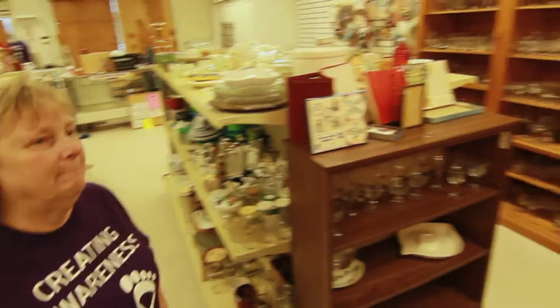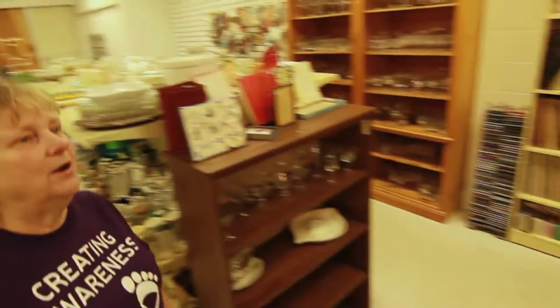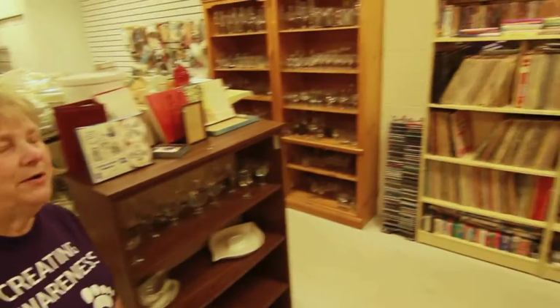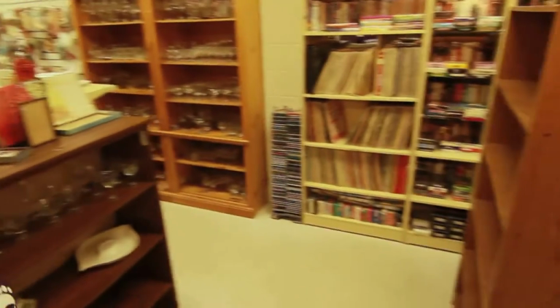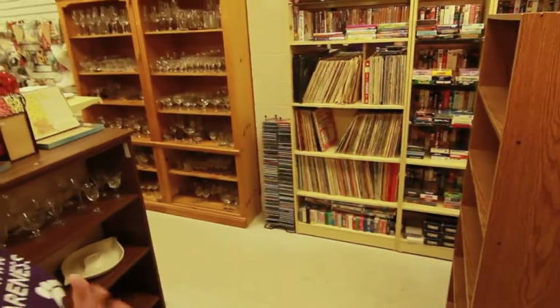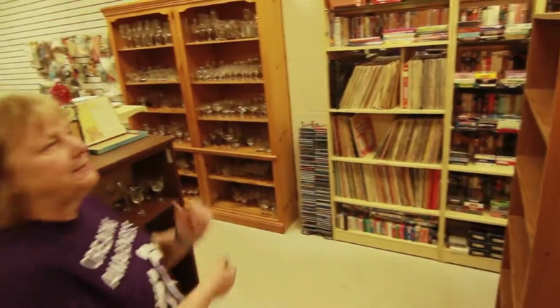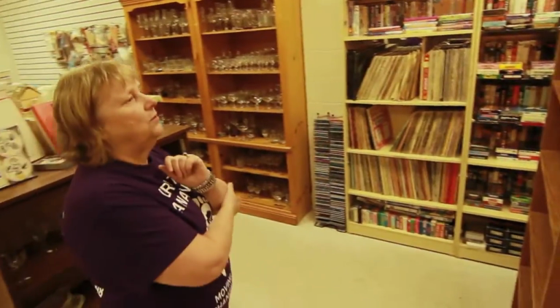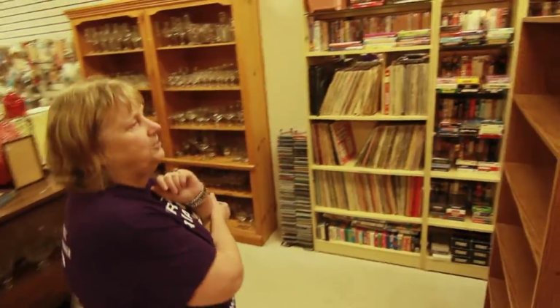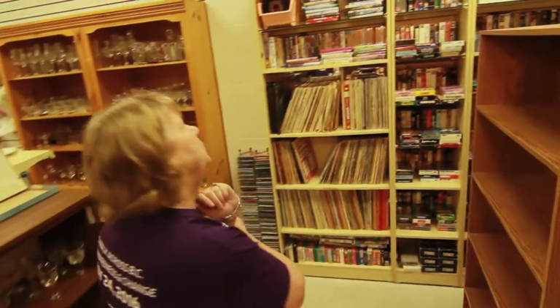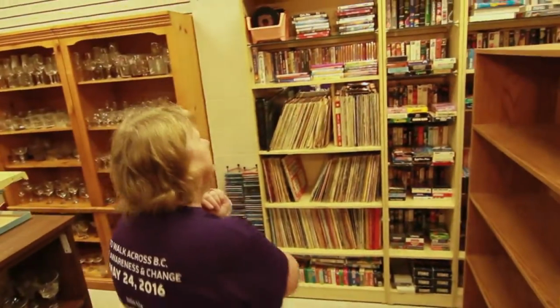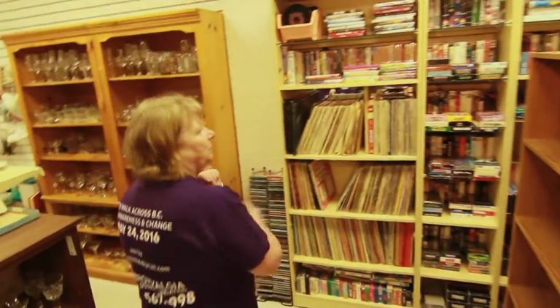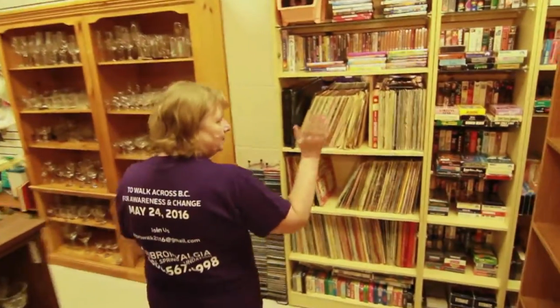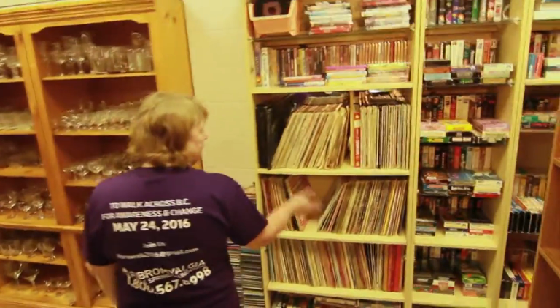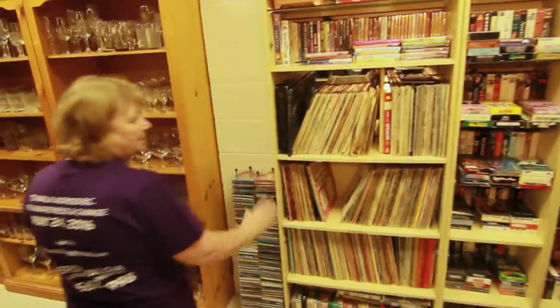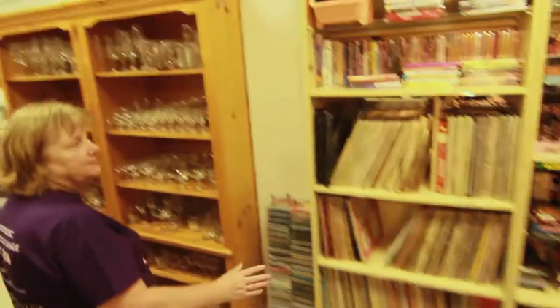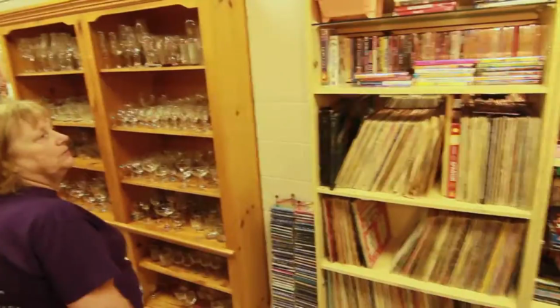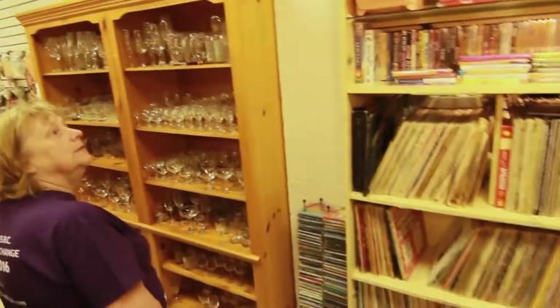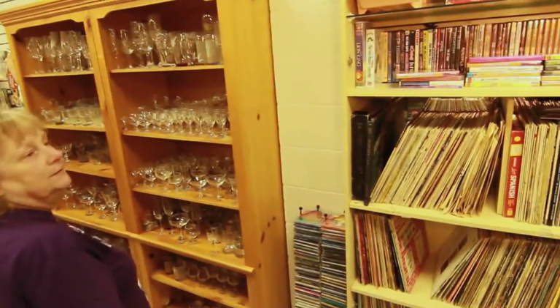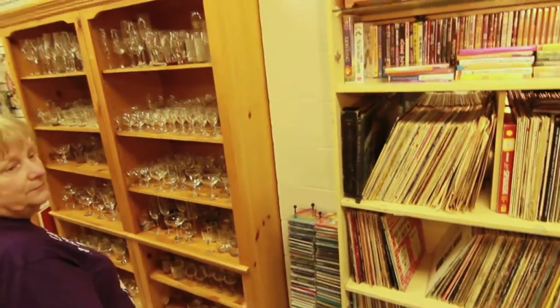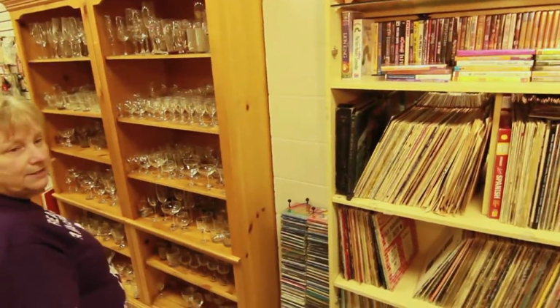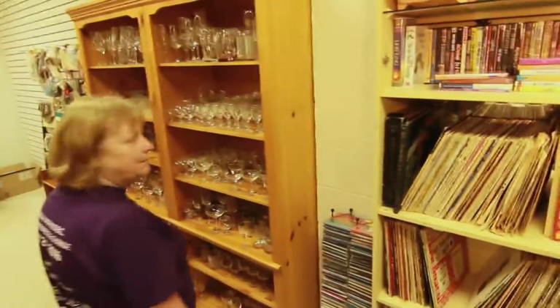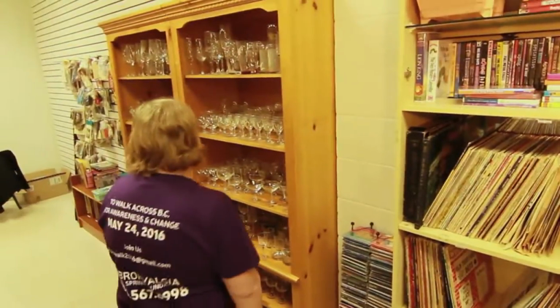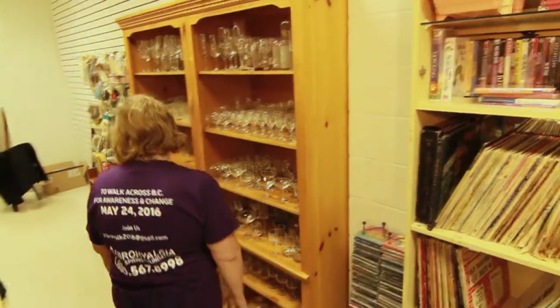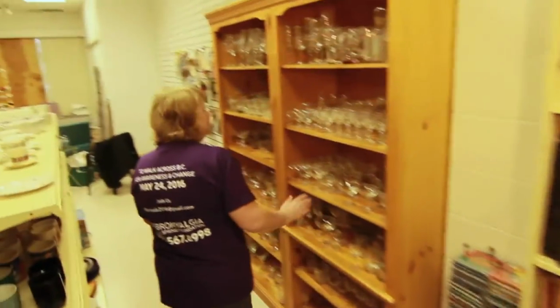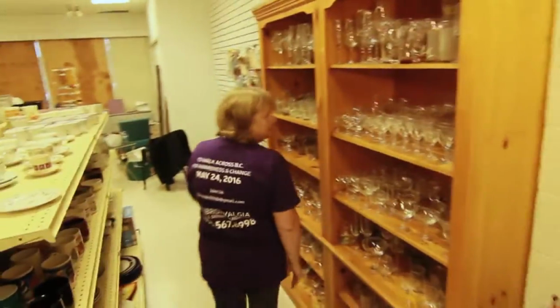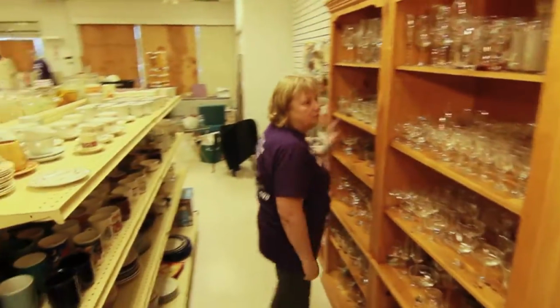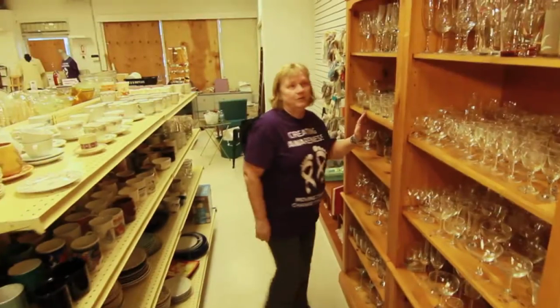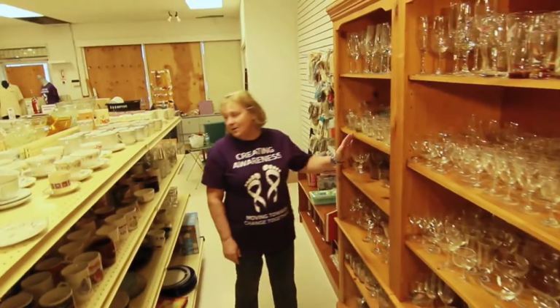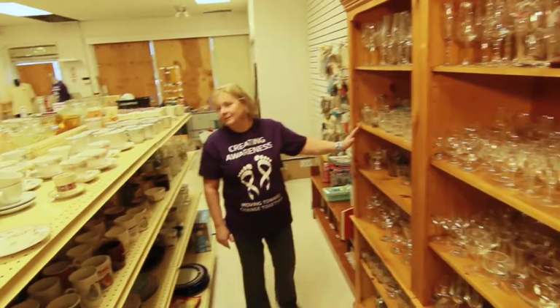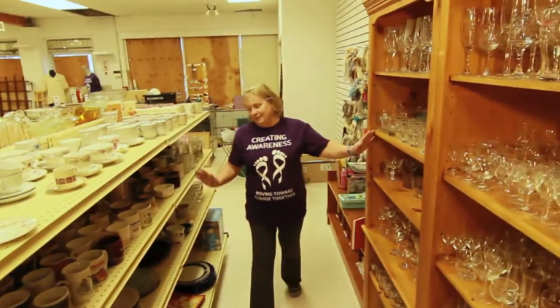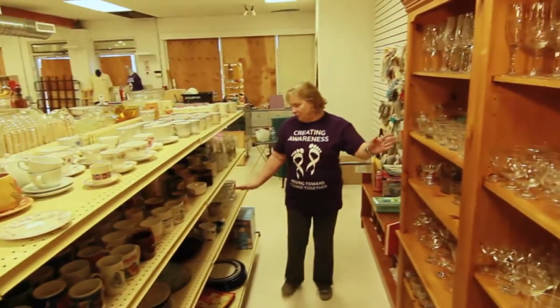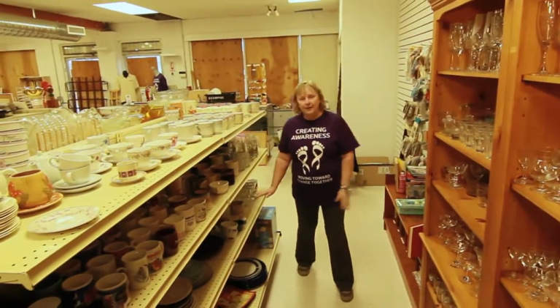Our library is a work in progress — it's not quite ready to show you yet. We do have DVDs, lots of music, VHS tapes, beautiful crystal, and dishware.